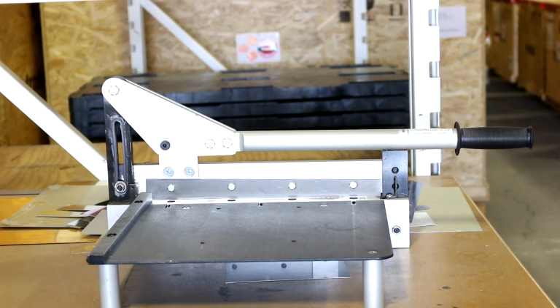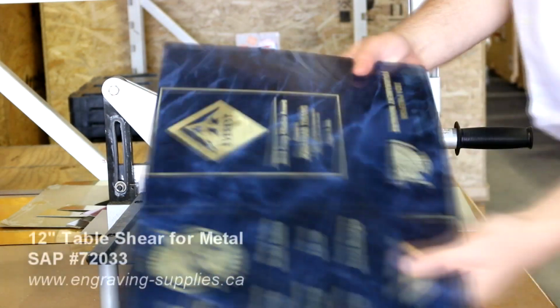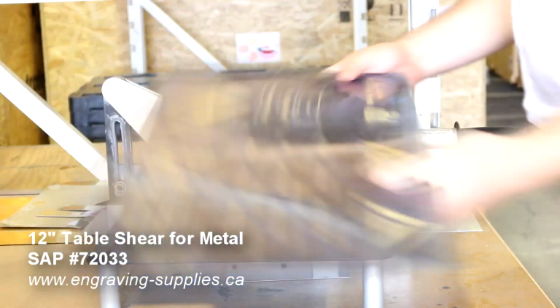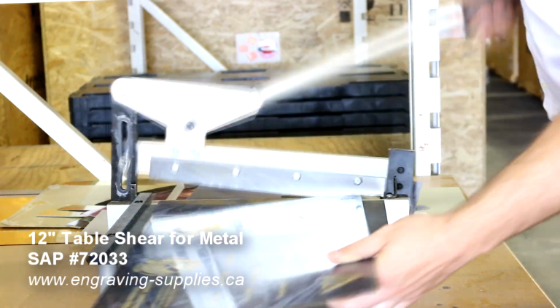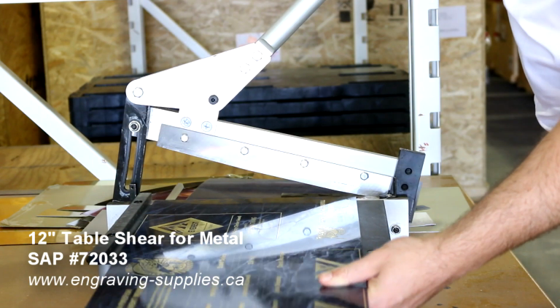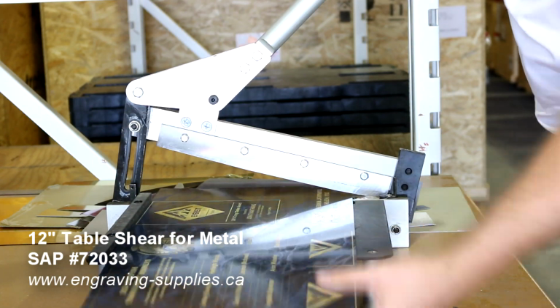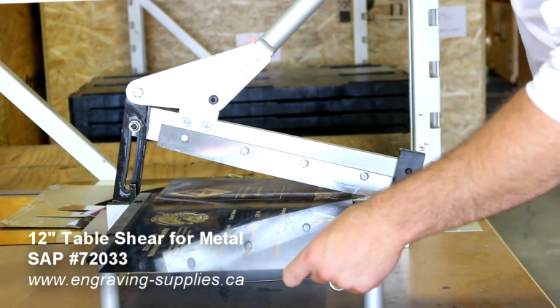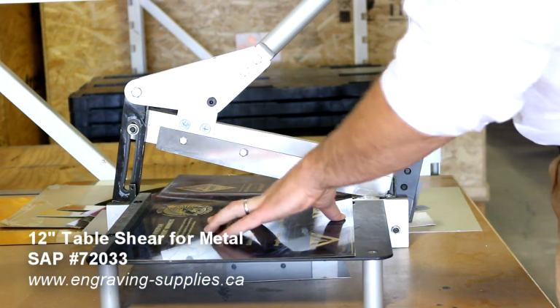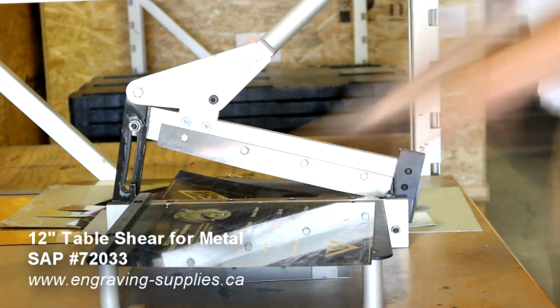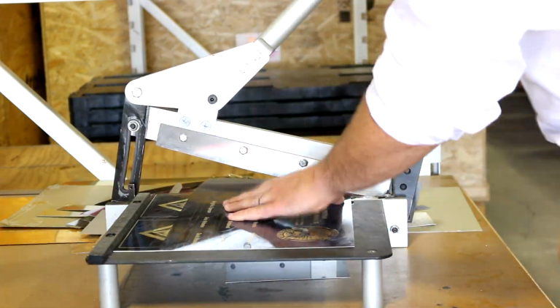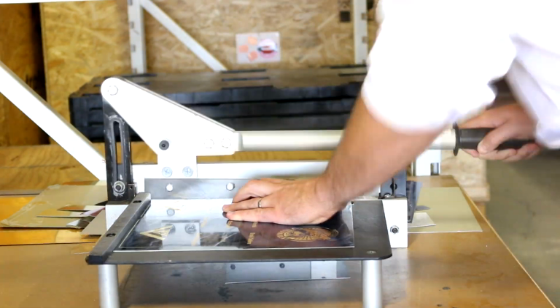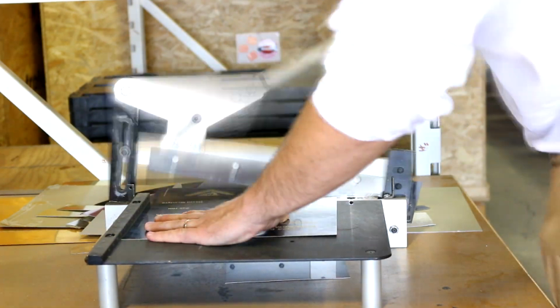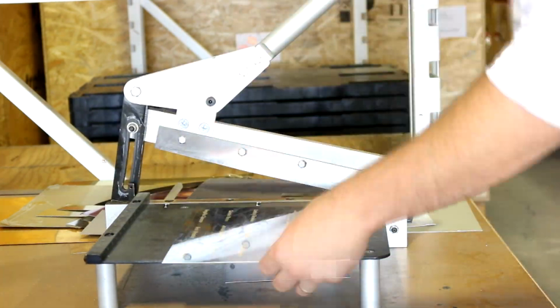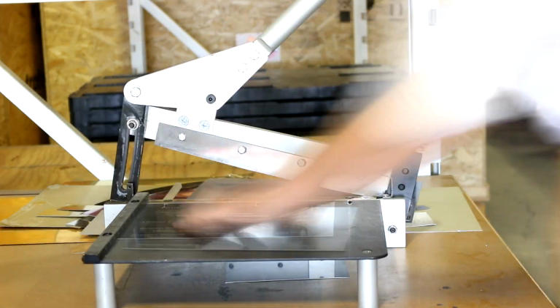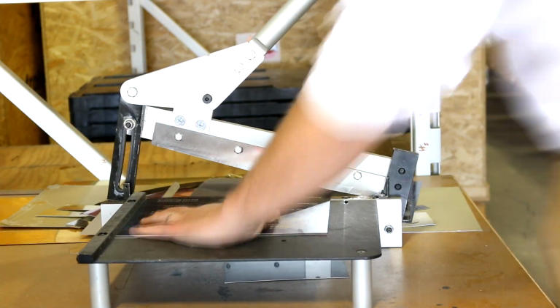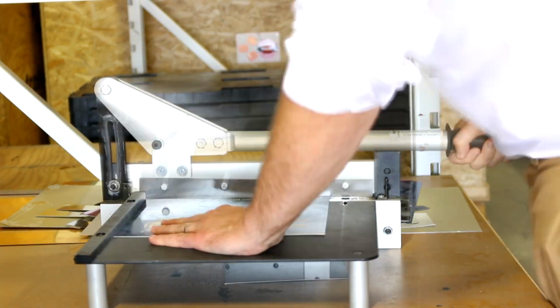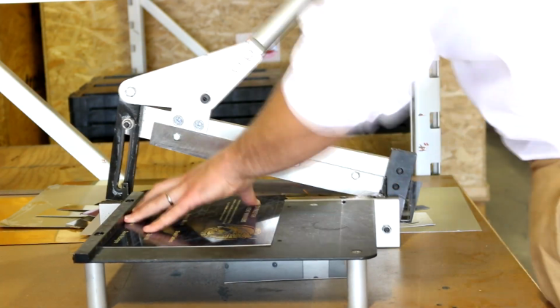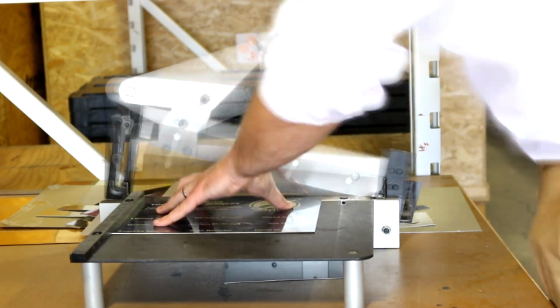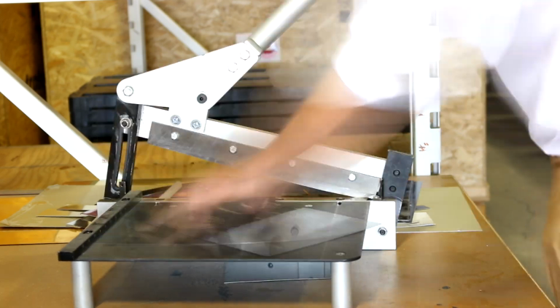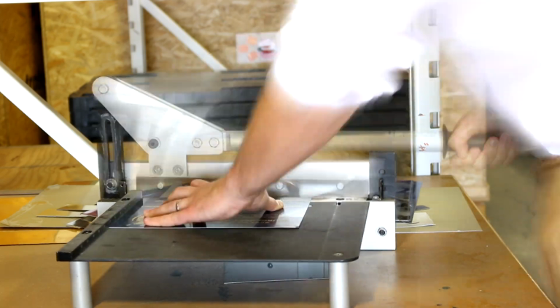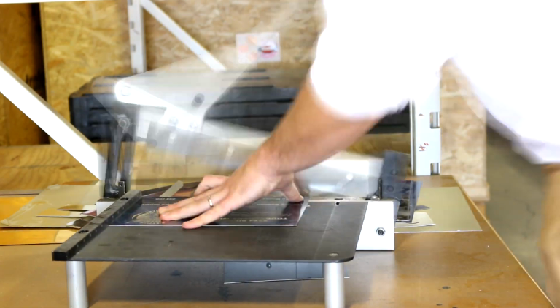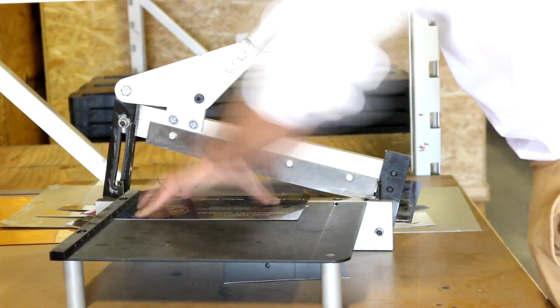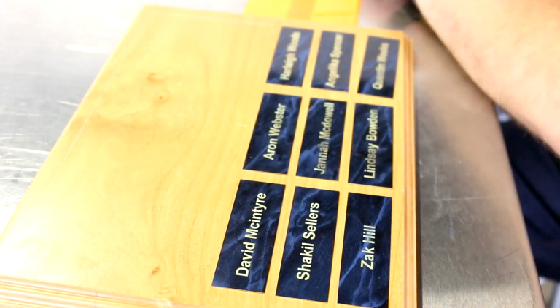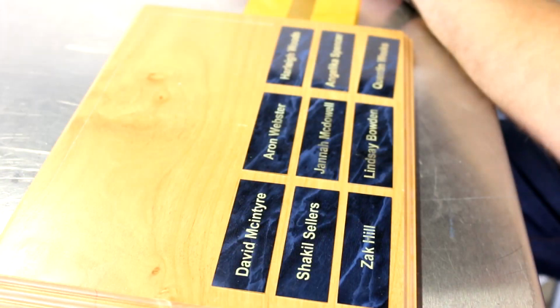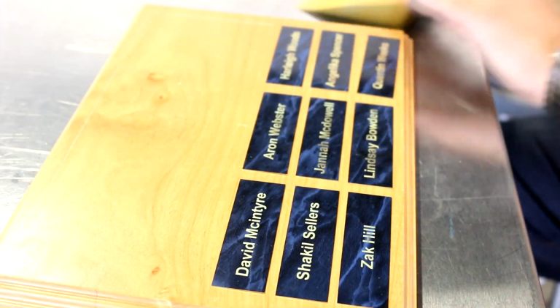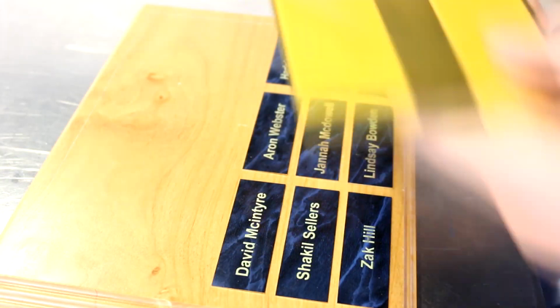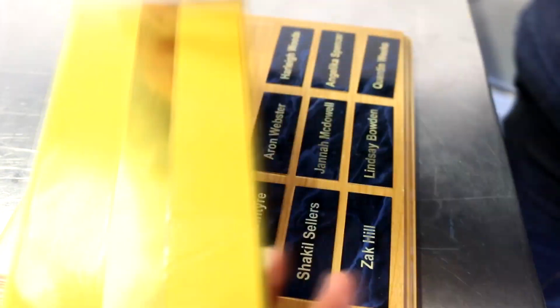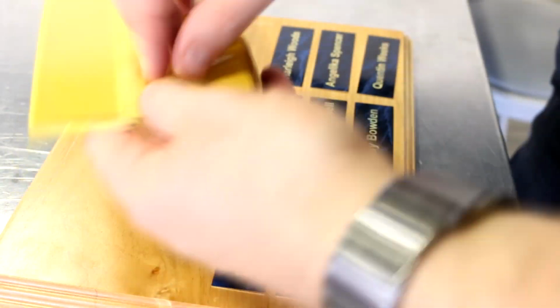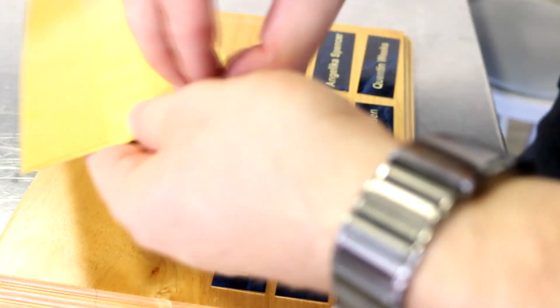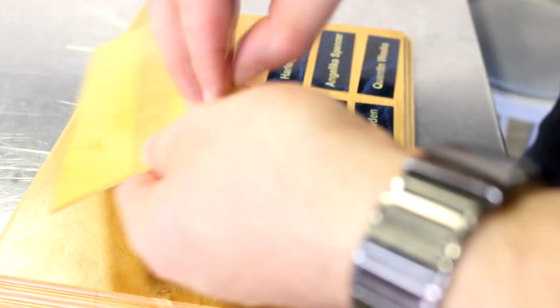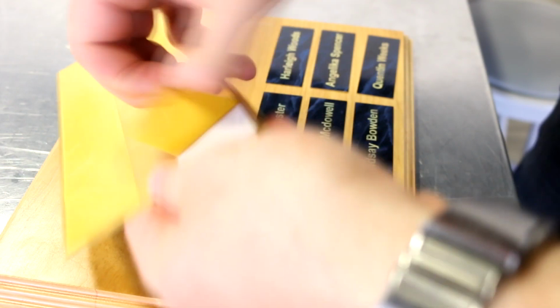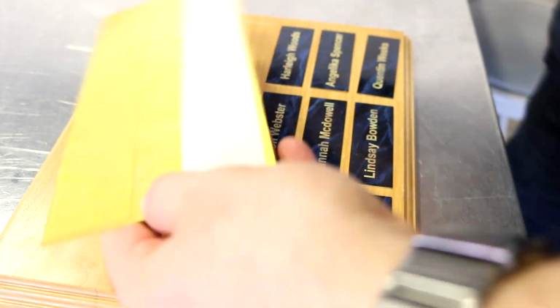Following the engraving, it was removed from the machine and cut to size using our Trotec metal shear. Finally, it was mounted to a wooden plaque using double-sided tape.